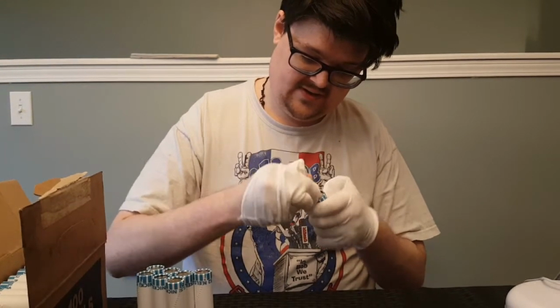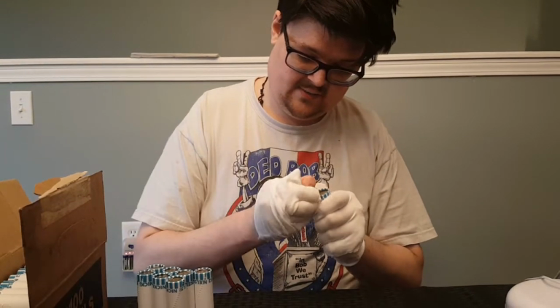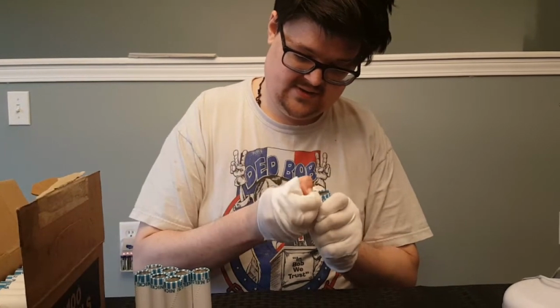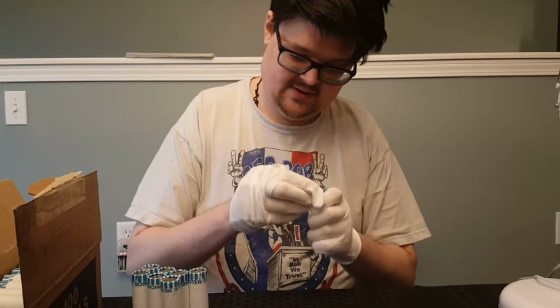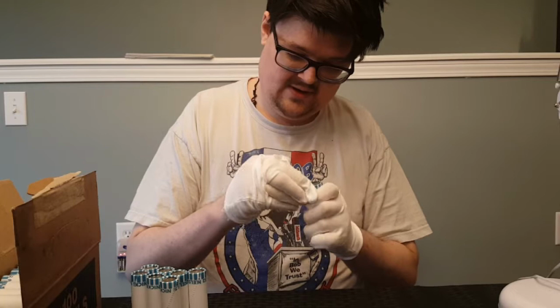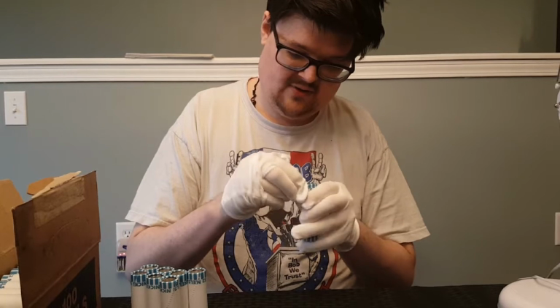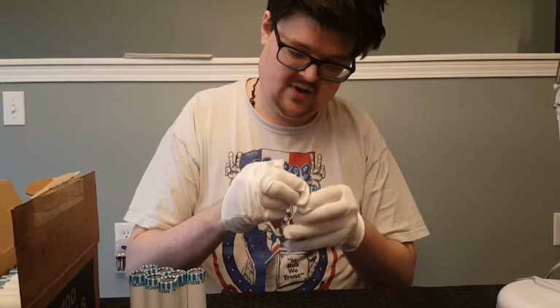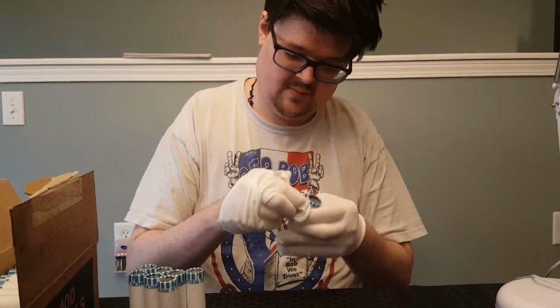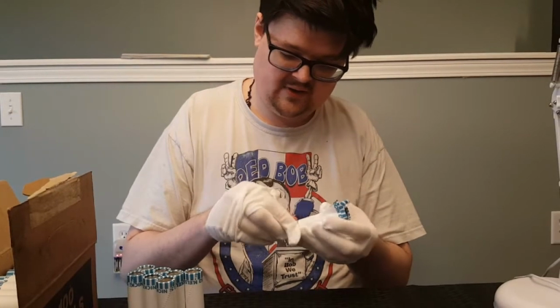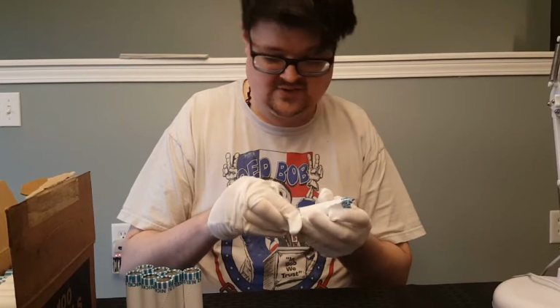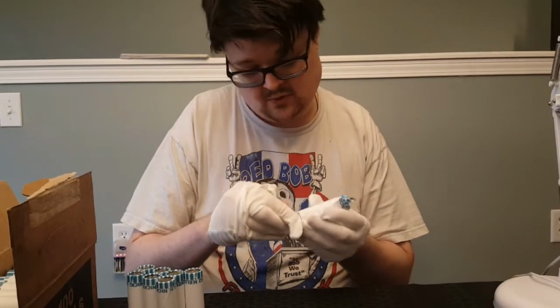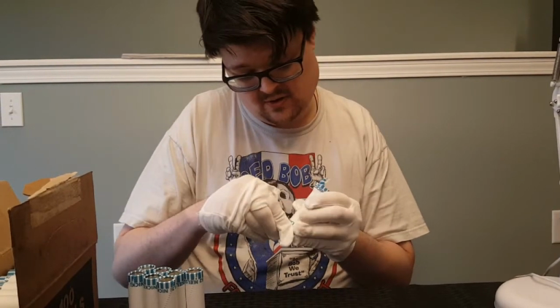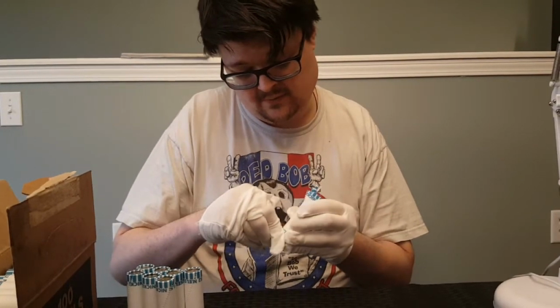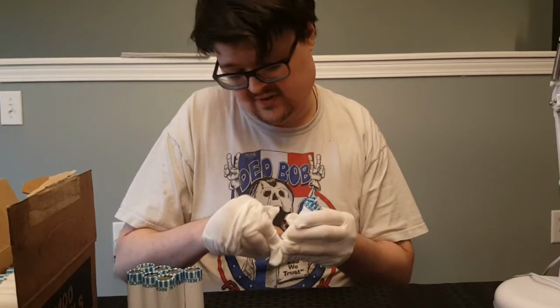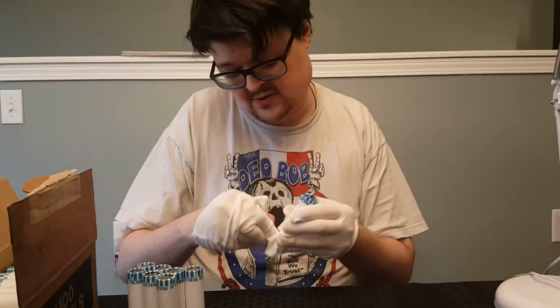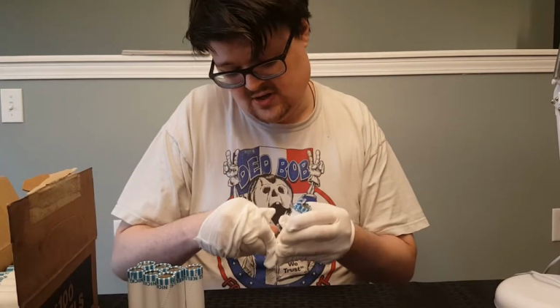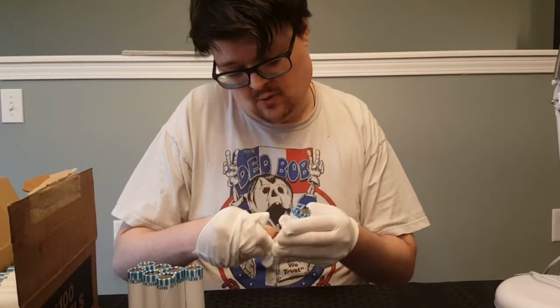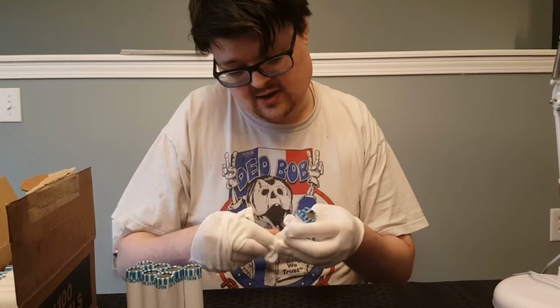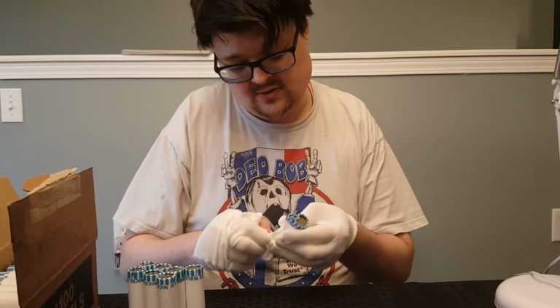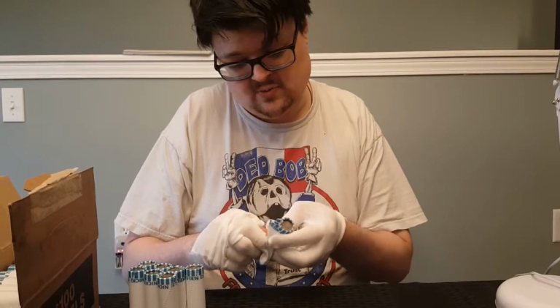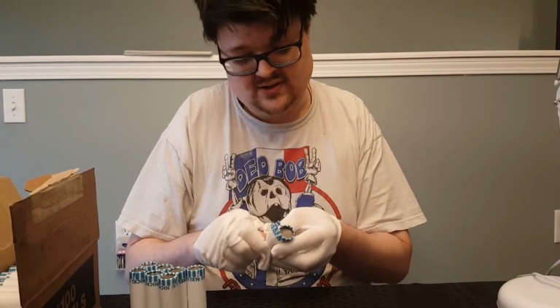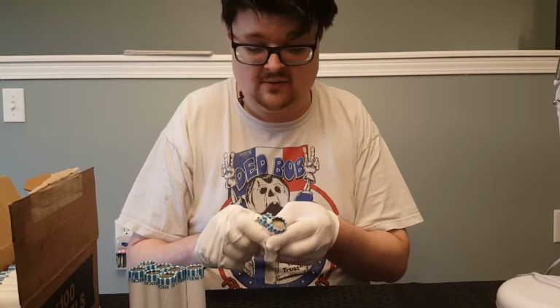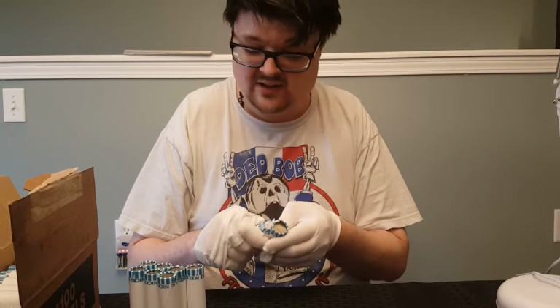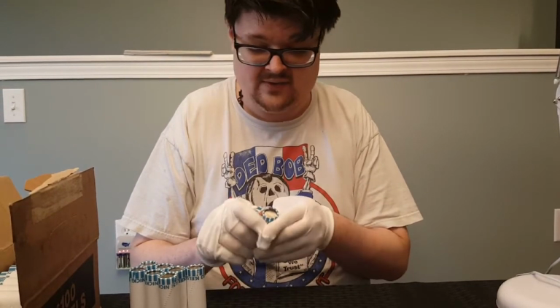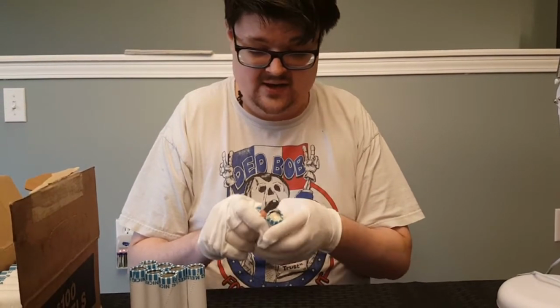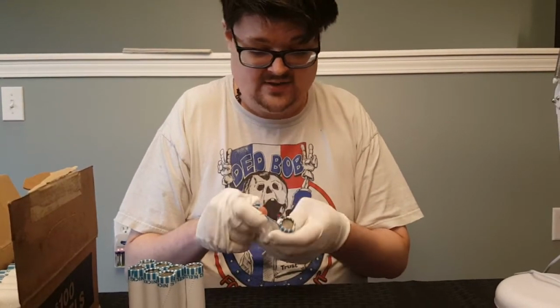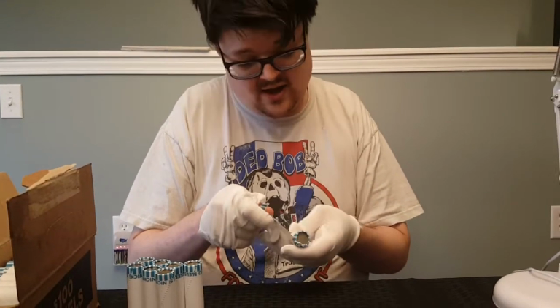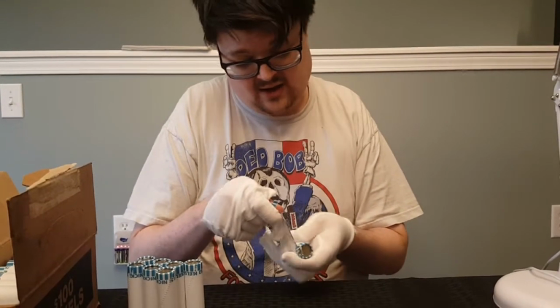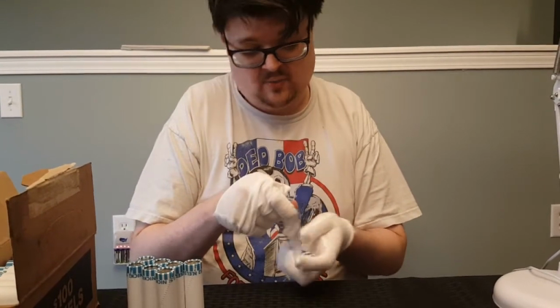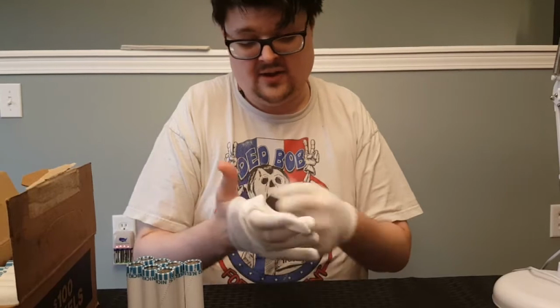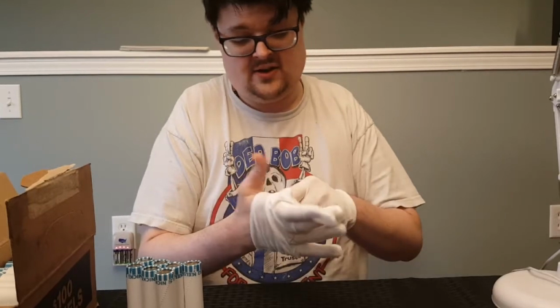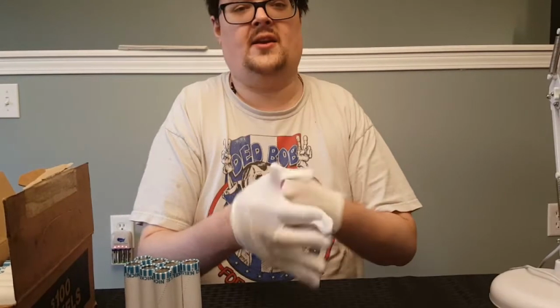It never hurts to wear a pair of gloves of some sort when you're going through exchange or any kind of currency, because it is all really filthy, and it's better to have that end up on a pair of gloves than on your hands.